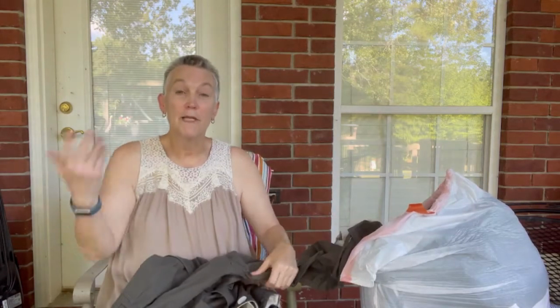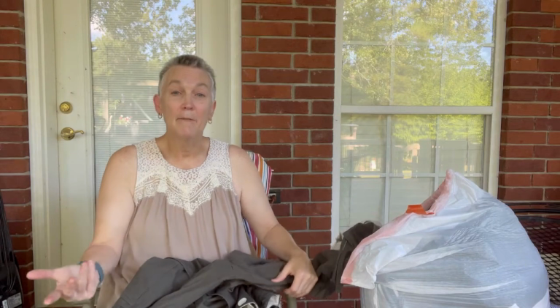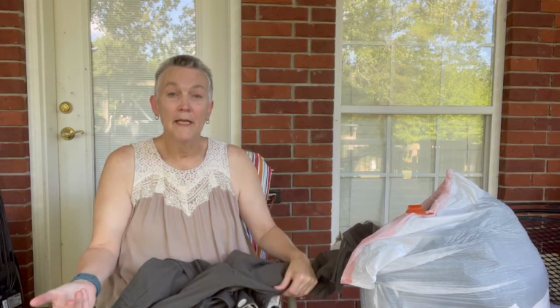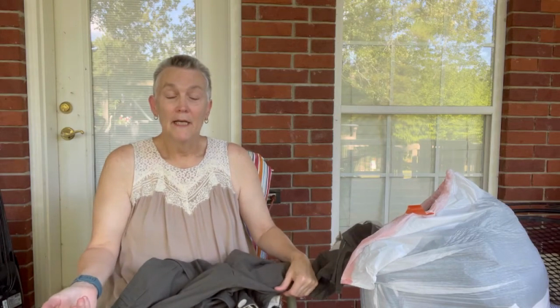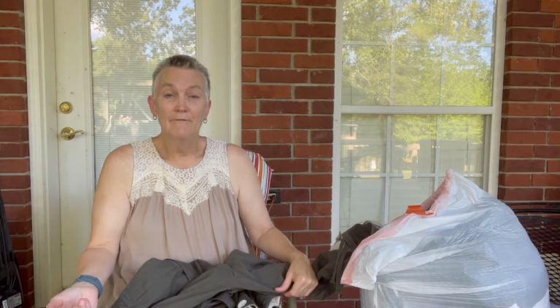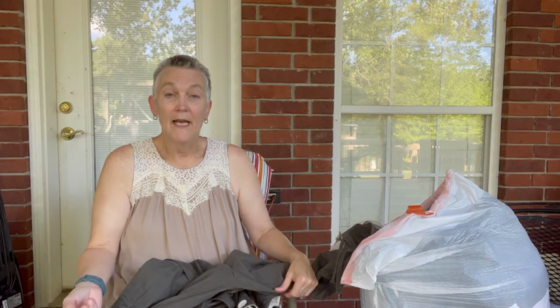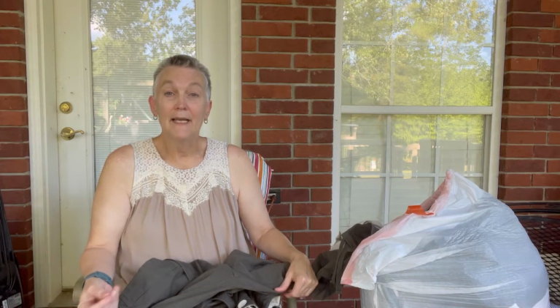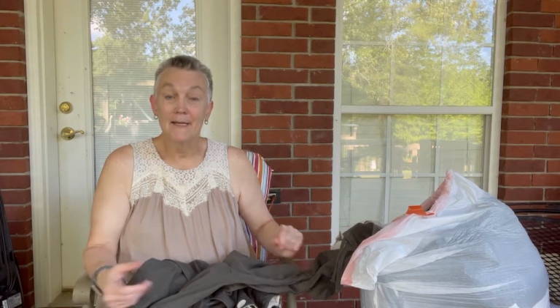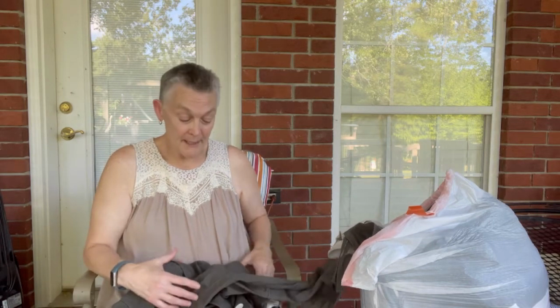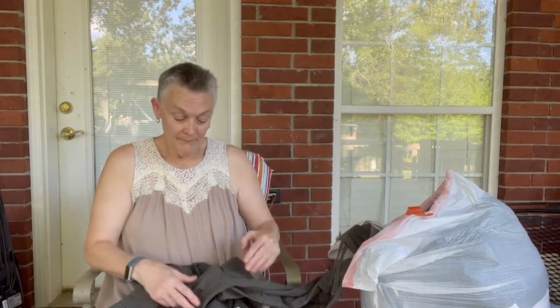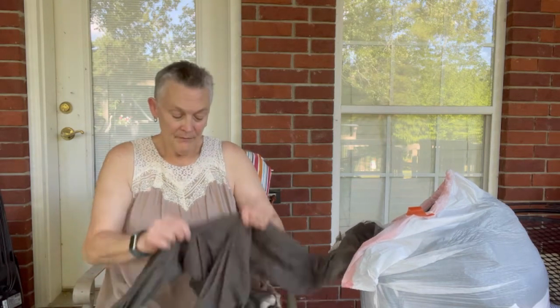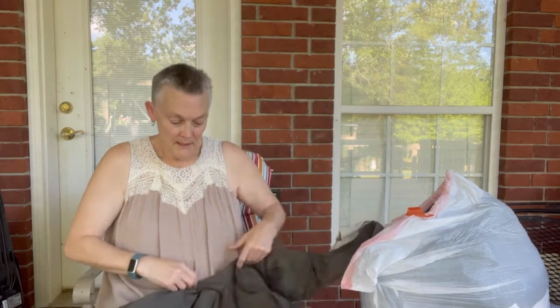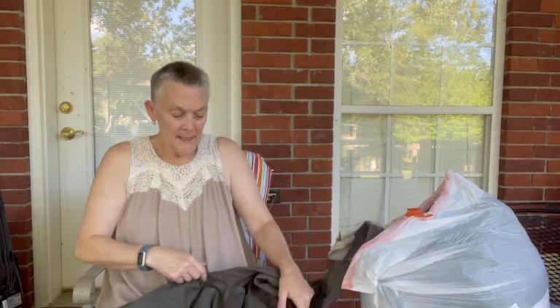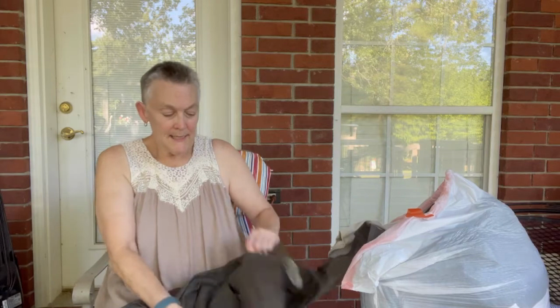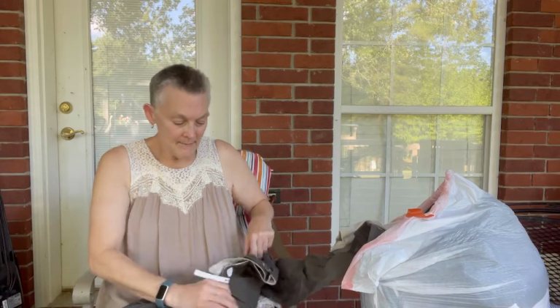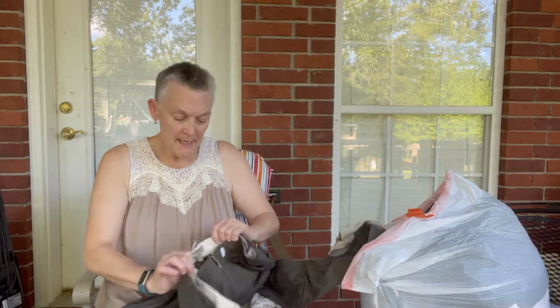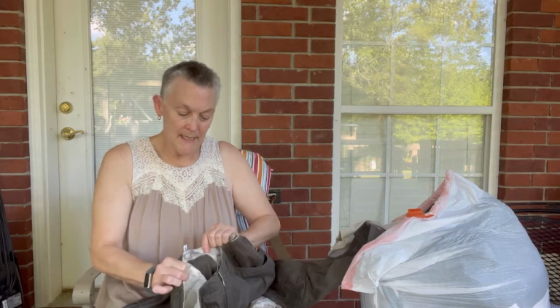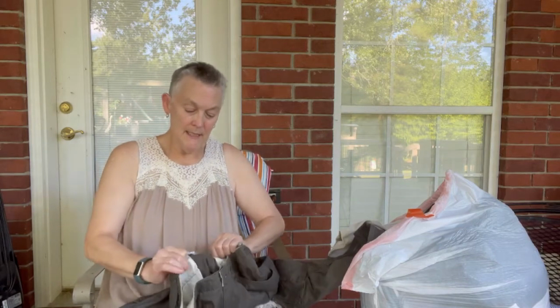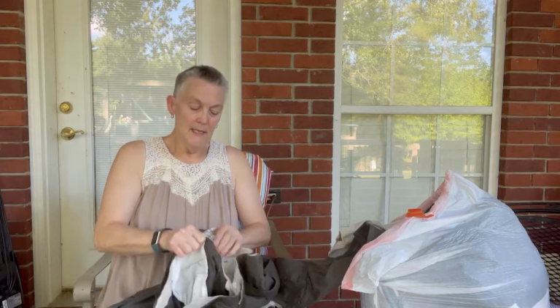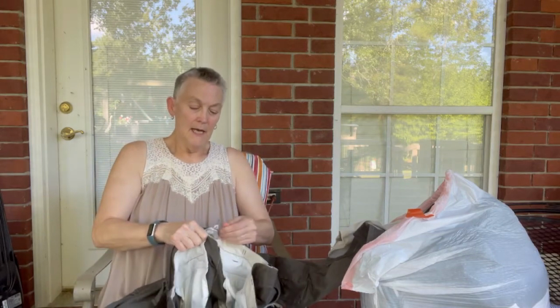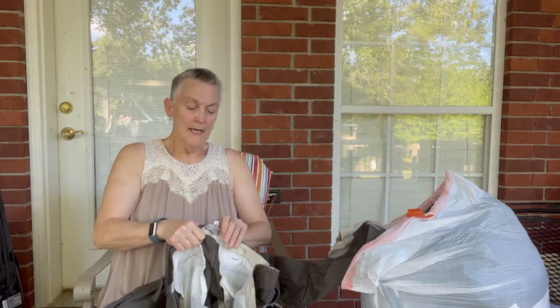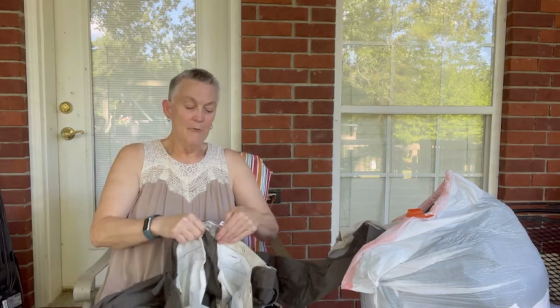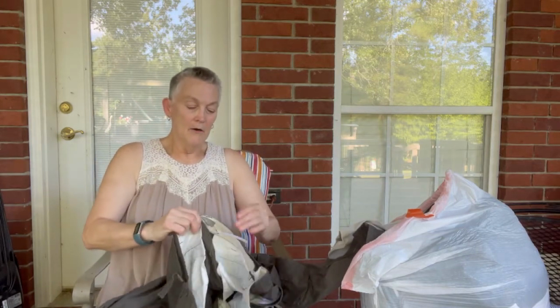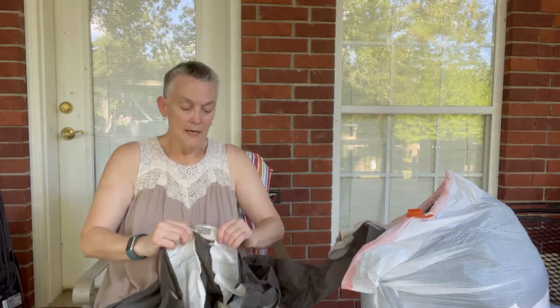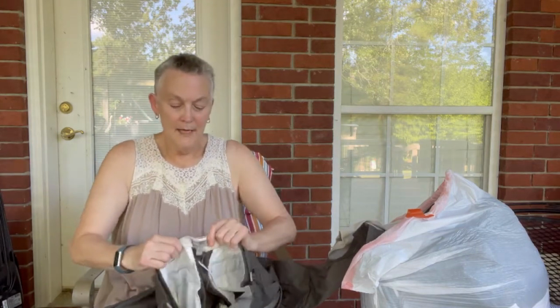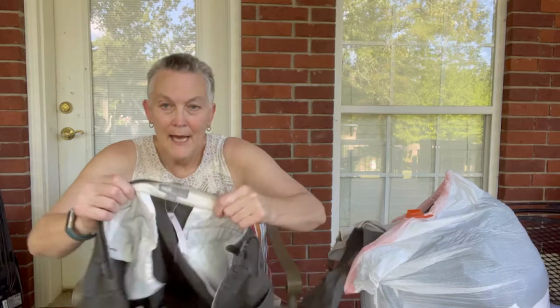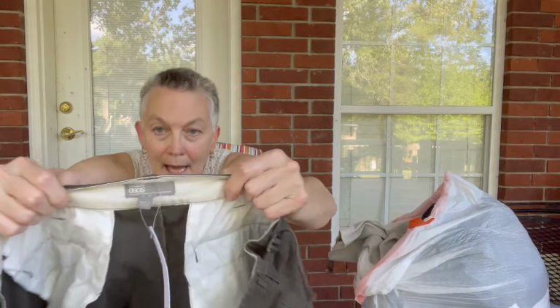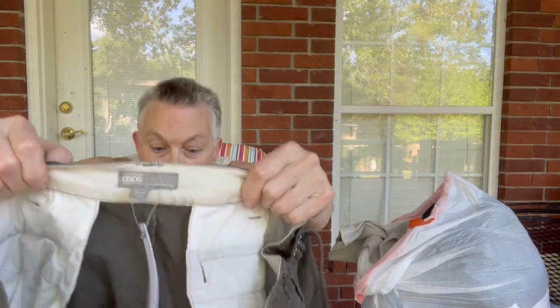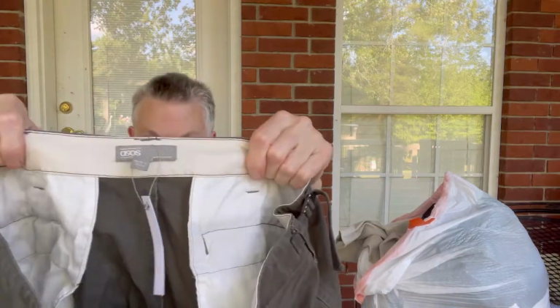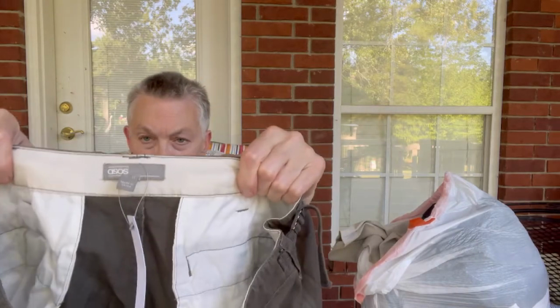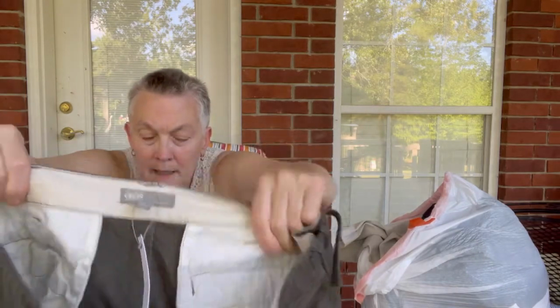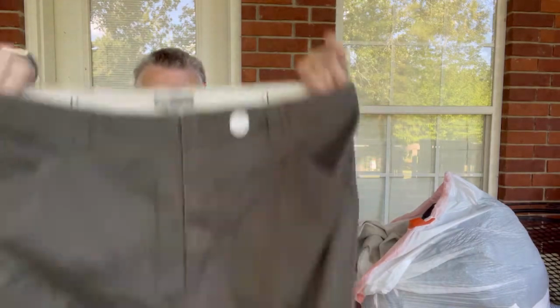With the flea market, I pay a monthly fee and they take 10%. The next item is a new pair of Asos pants.